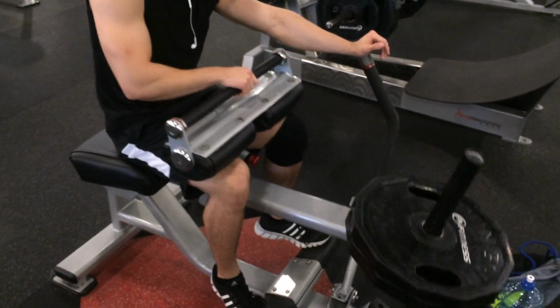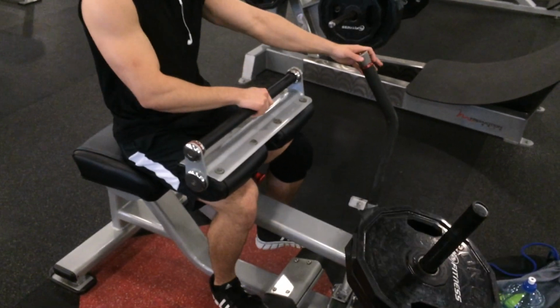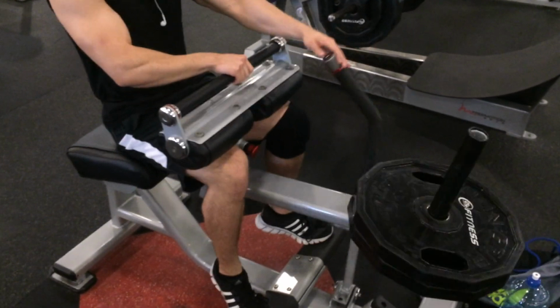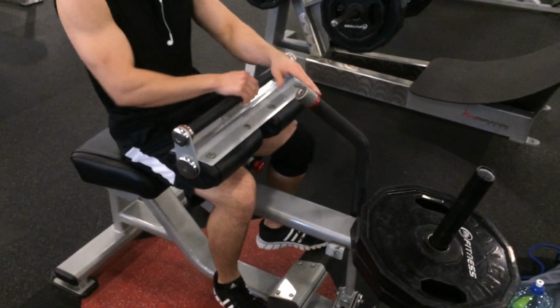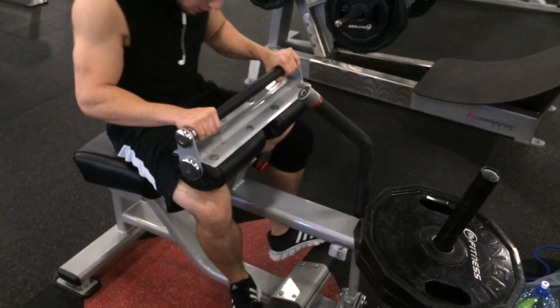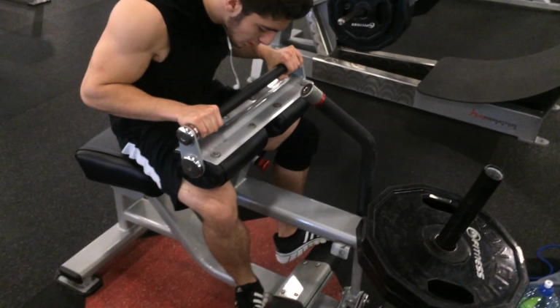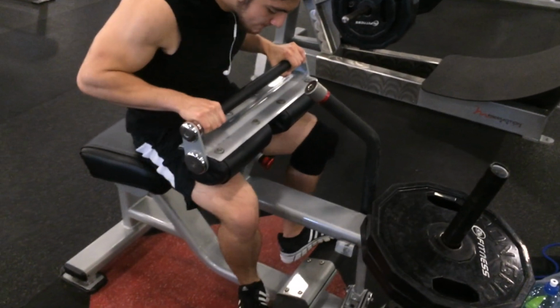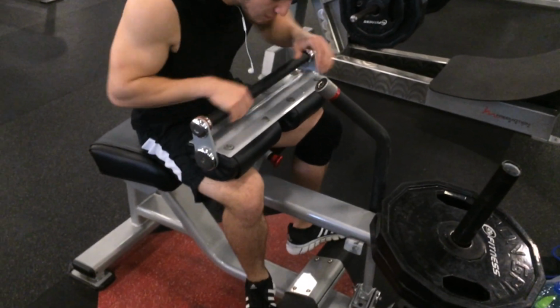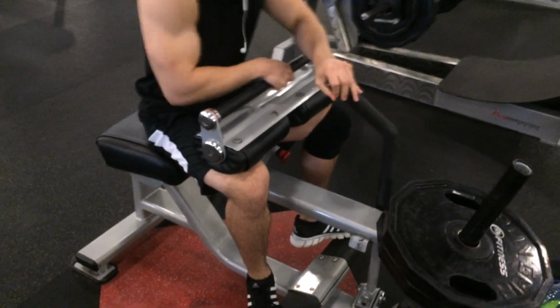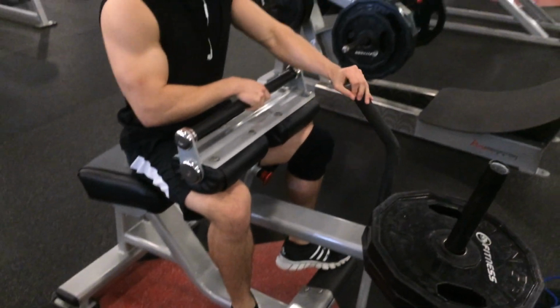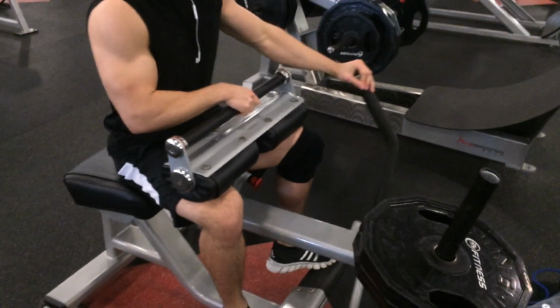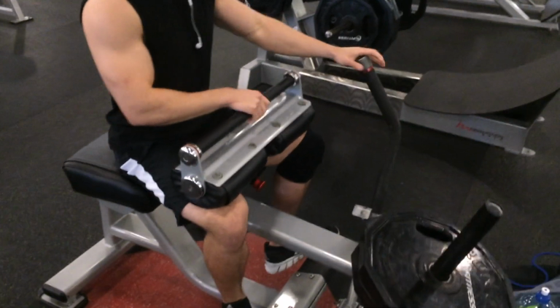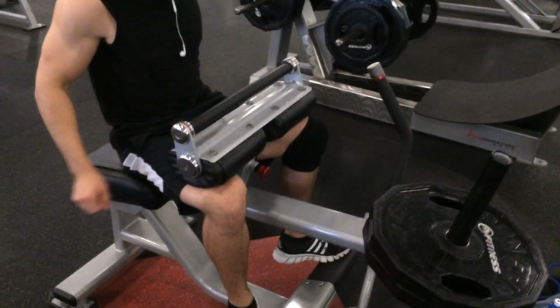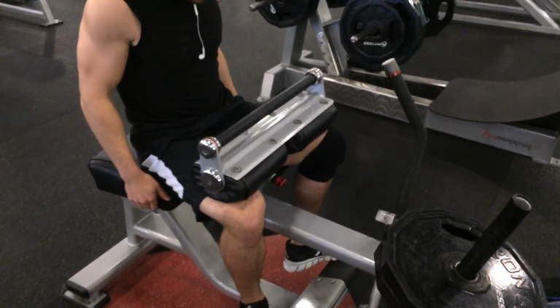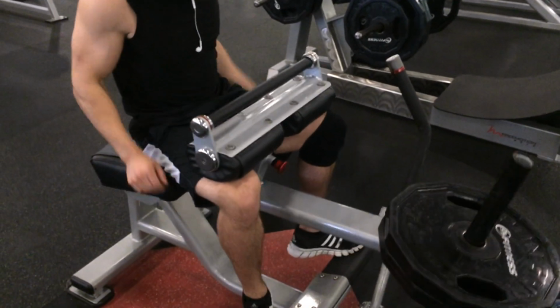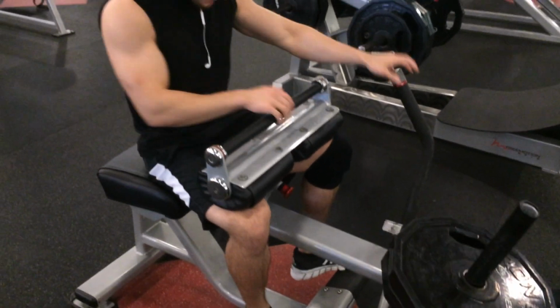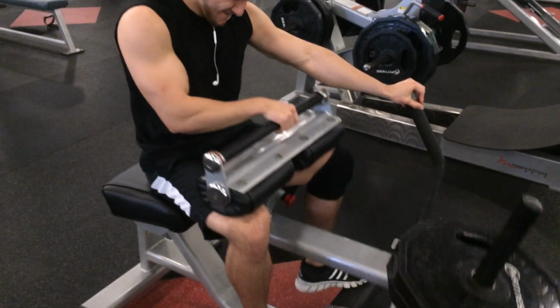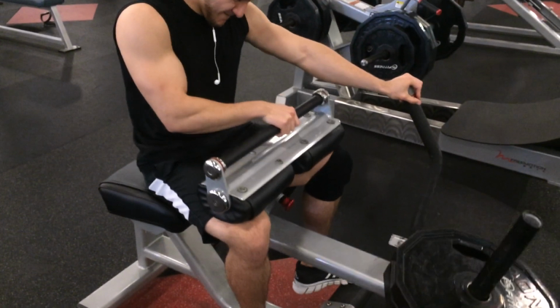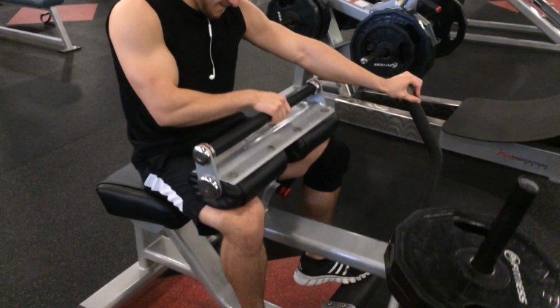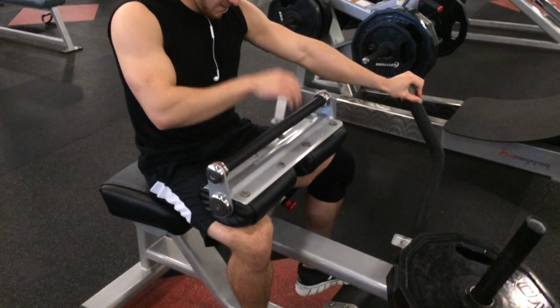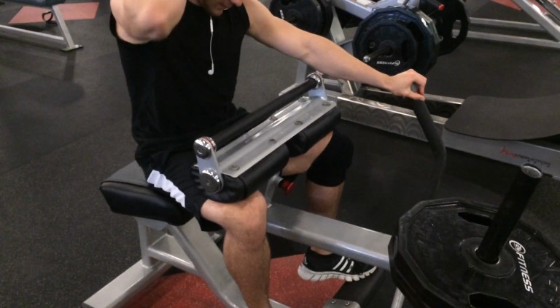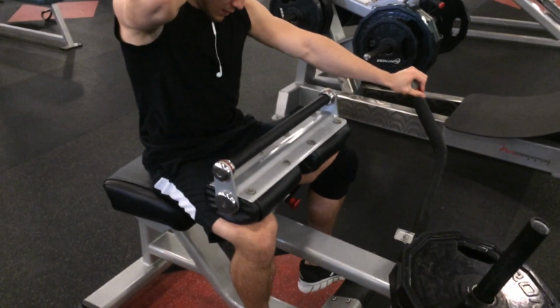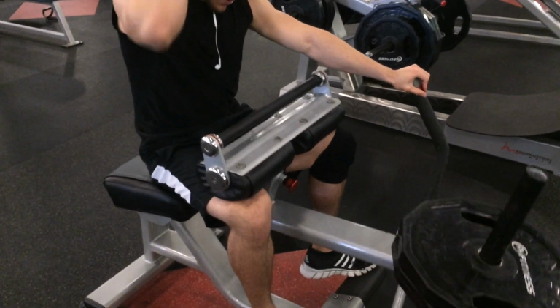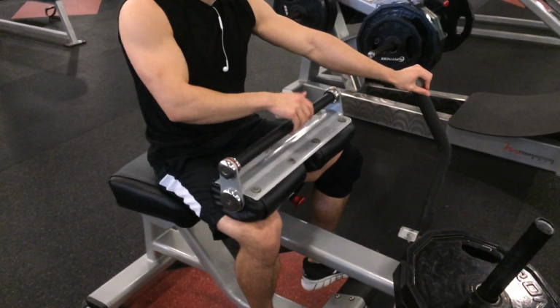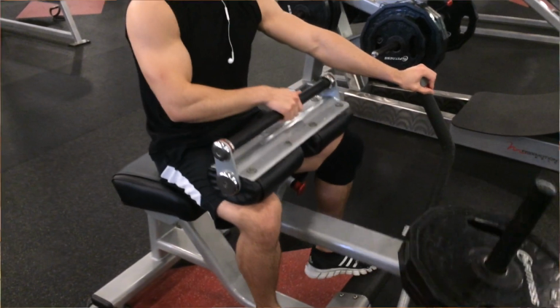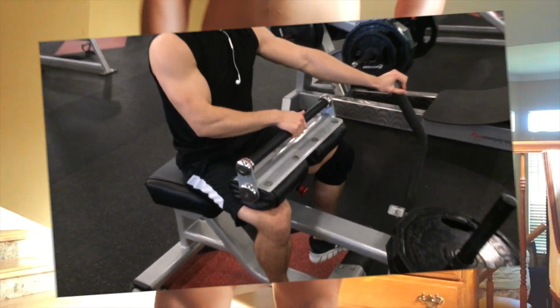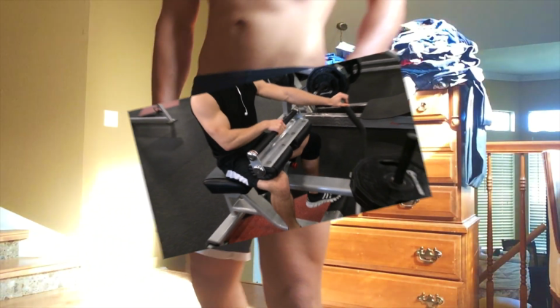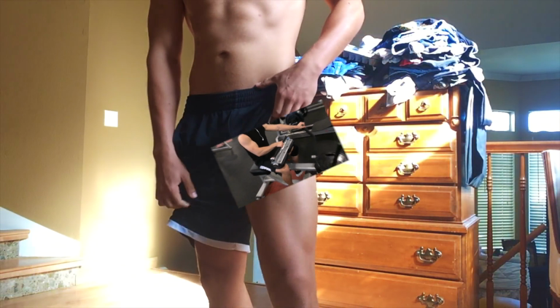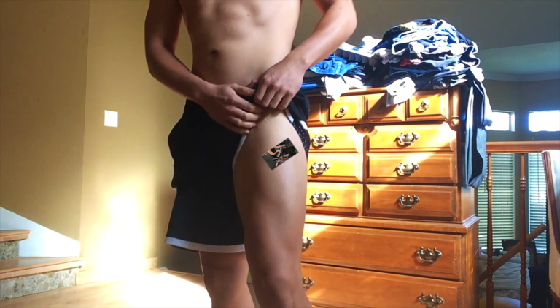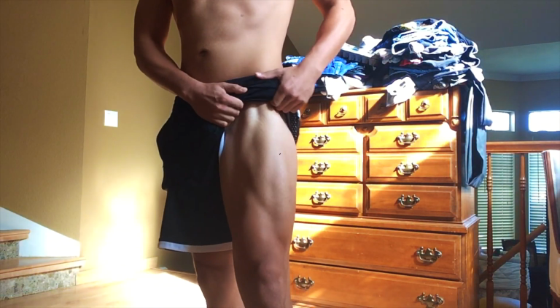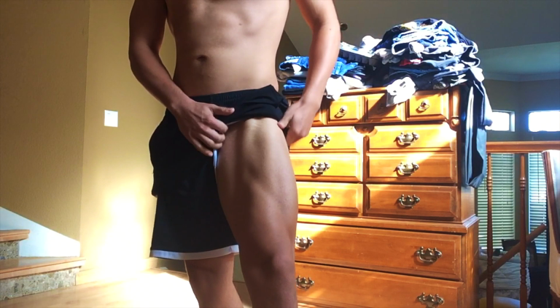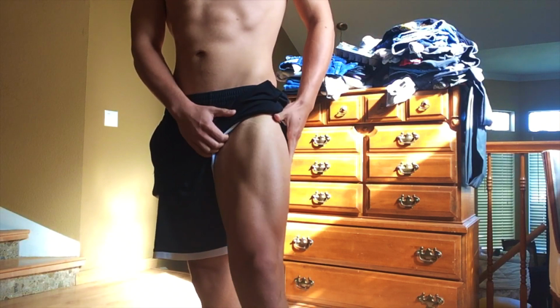Sometimes Julian will have a regular stance and other times he'll have them far apart — like right now you just saw him position them further apart. He likes to do this because he gets a better stretch and a better pump in his calves. So if you guys are interested in trying something new, maybe try varying your foot positioning.